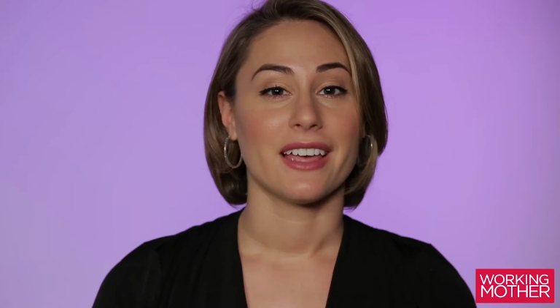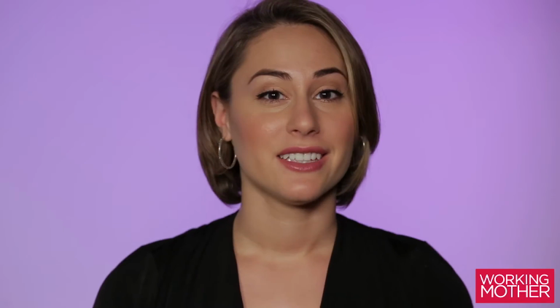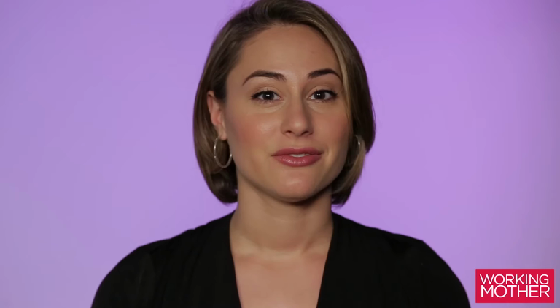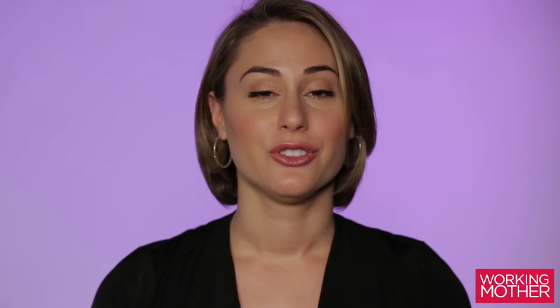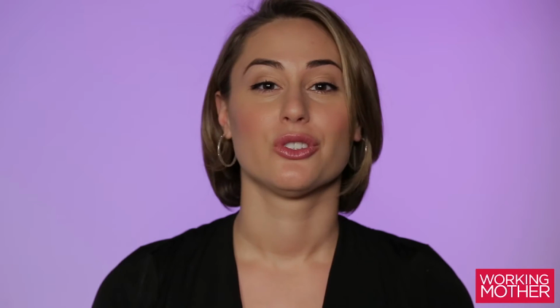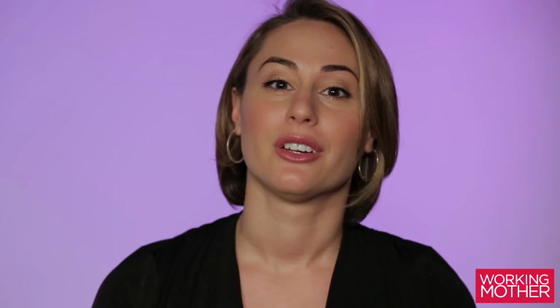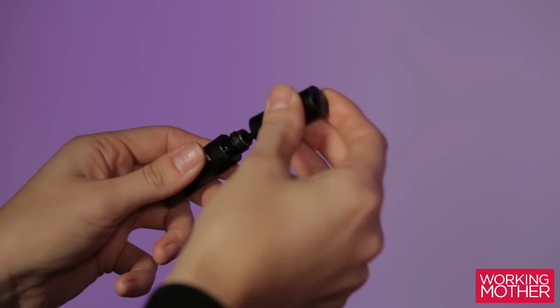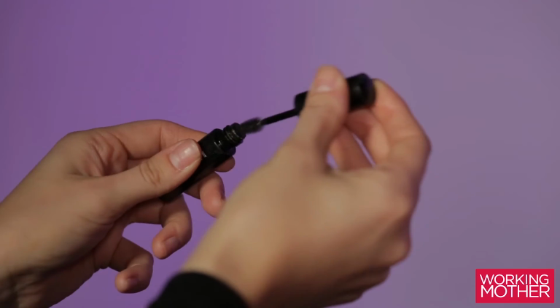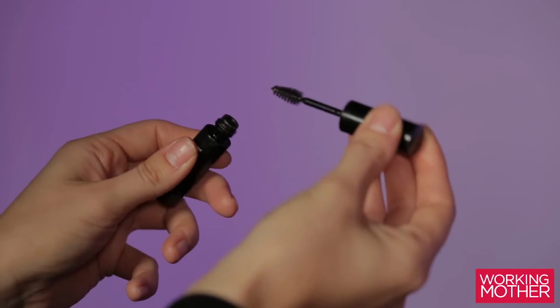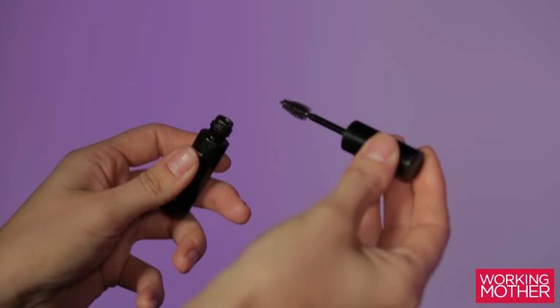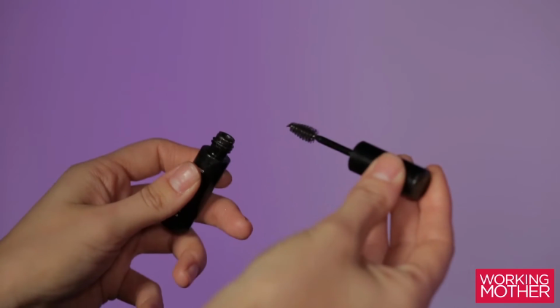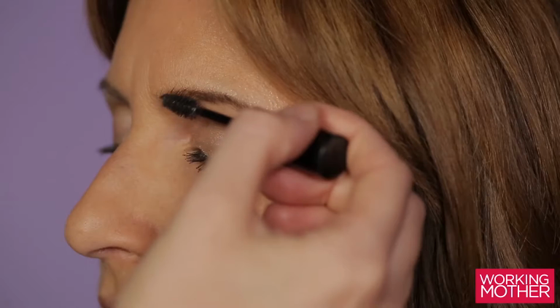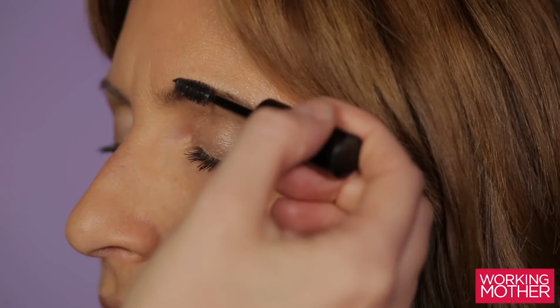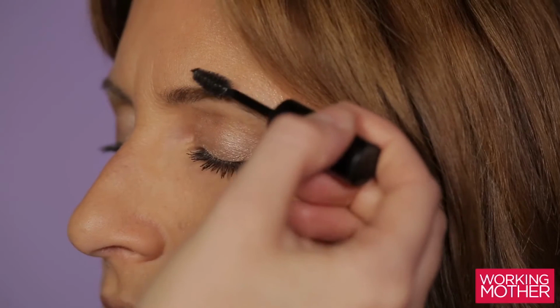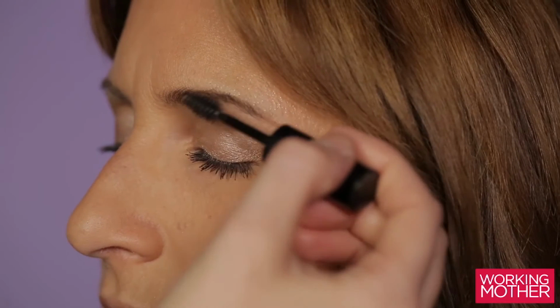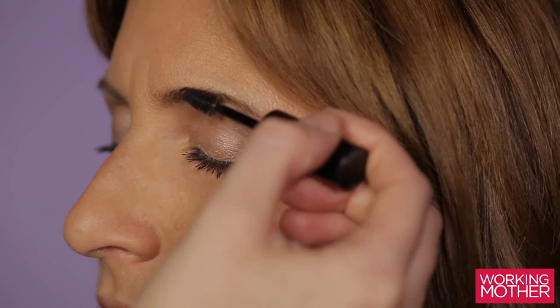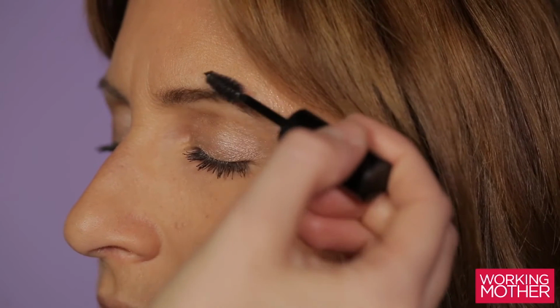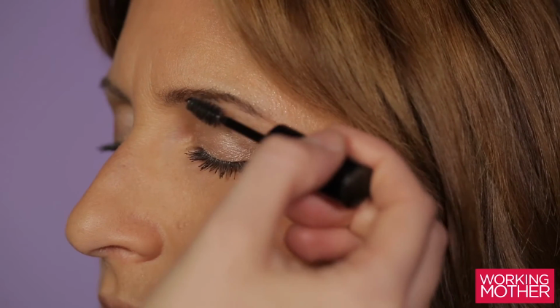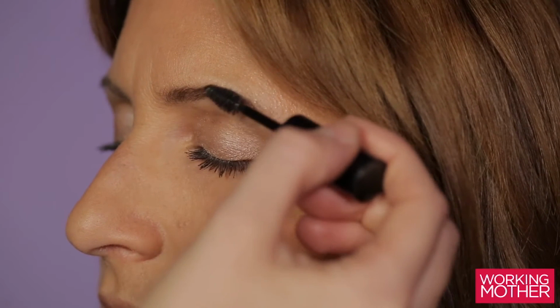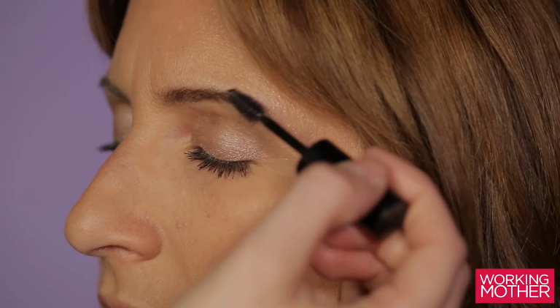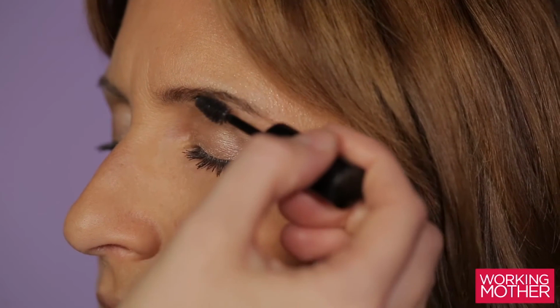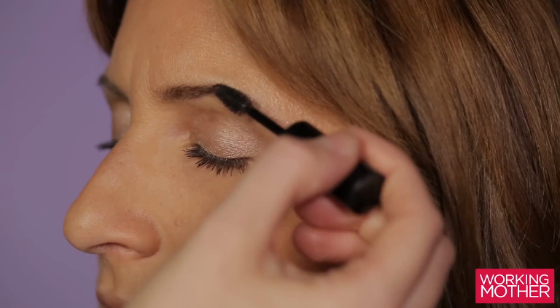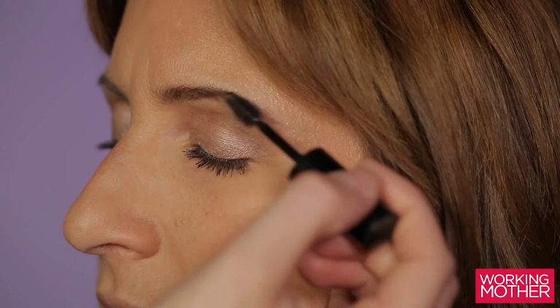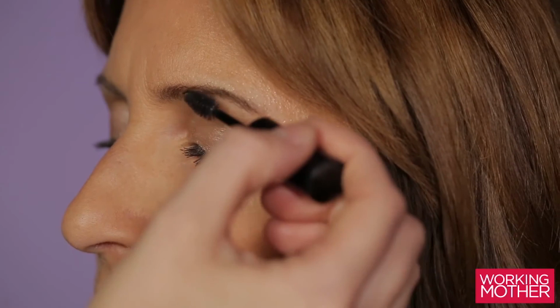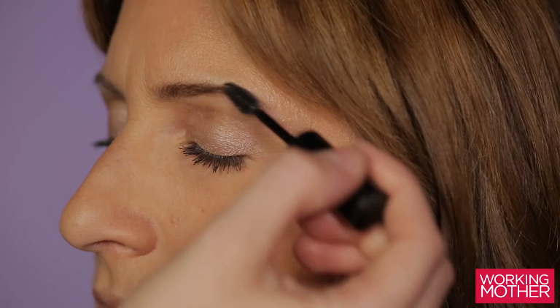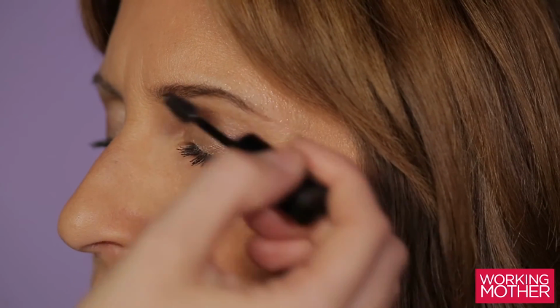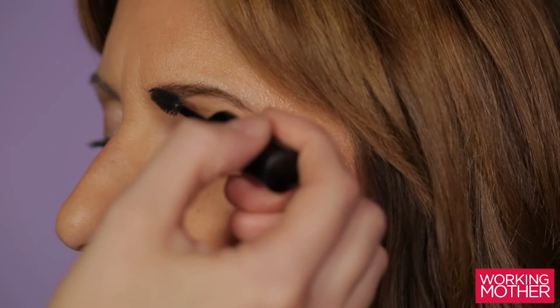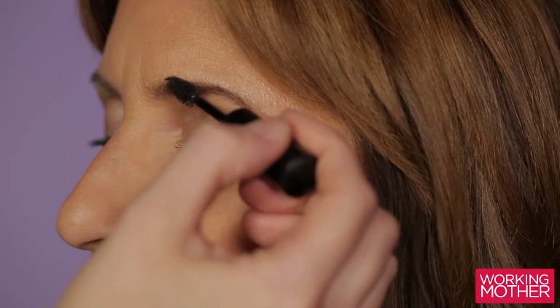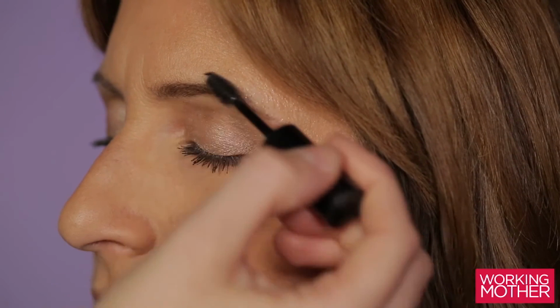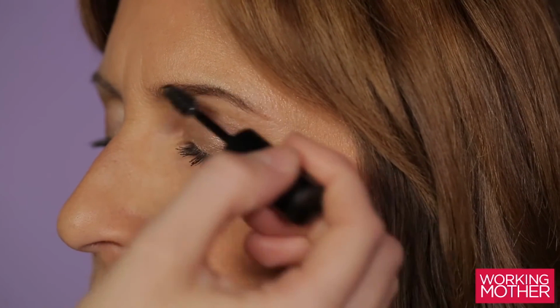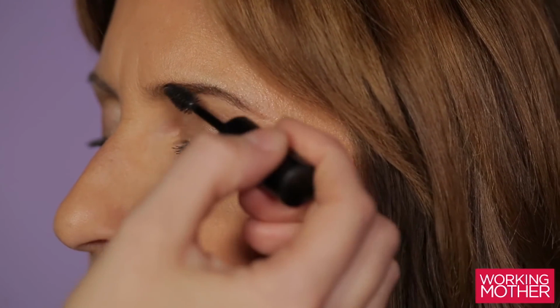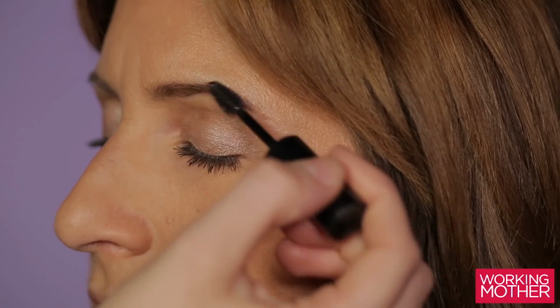Lastly, use your brow gel. Comb the brow gel through the hairs of your brow to set those stray hairs in place.